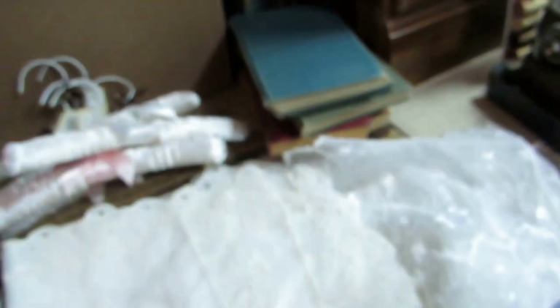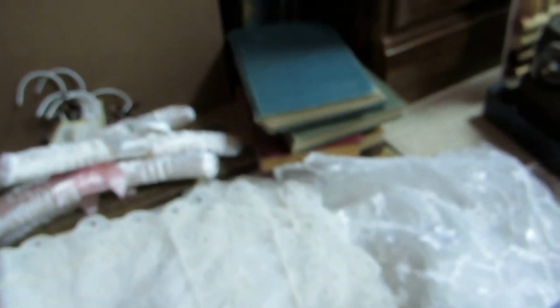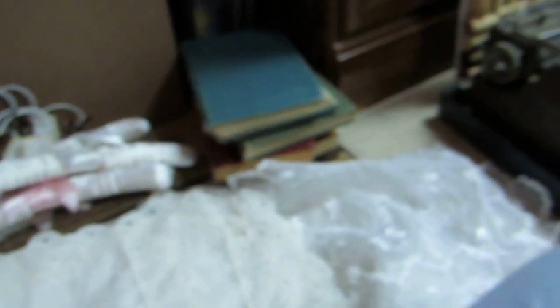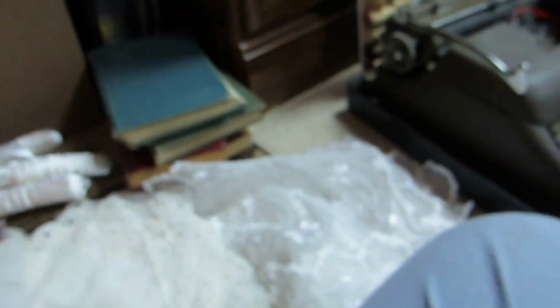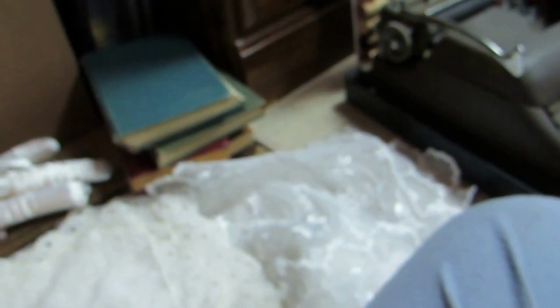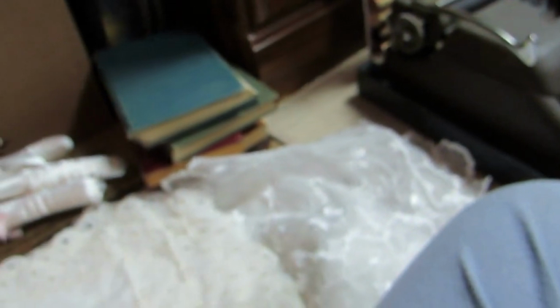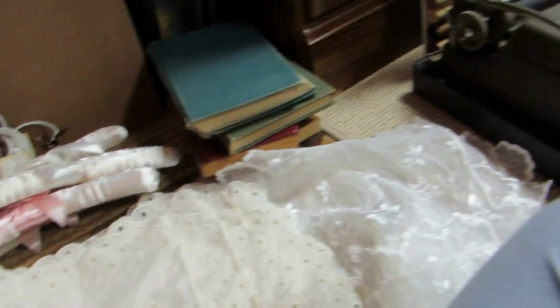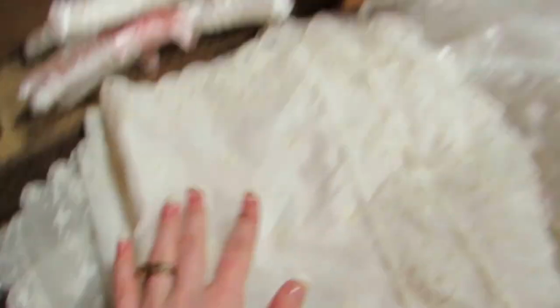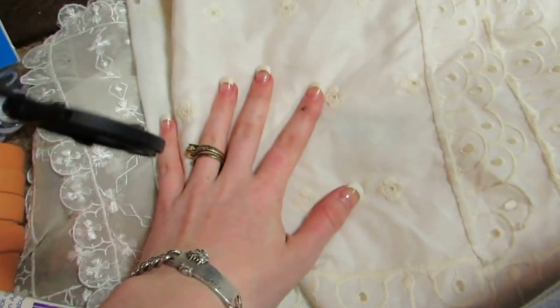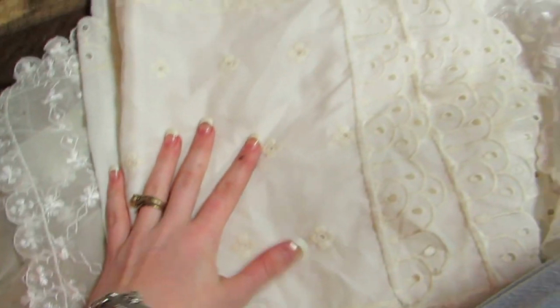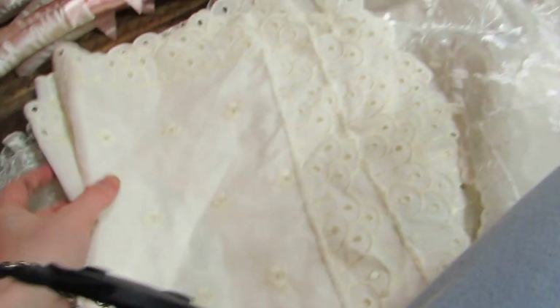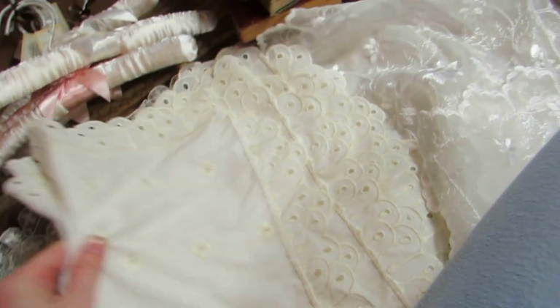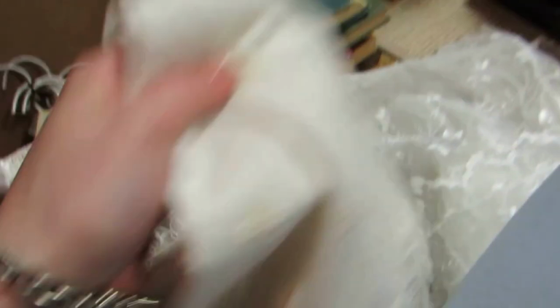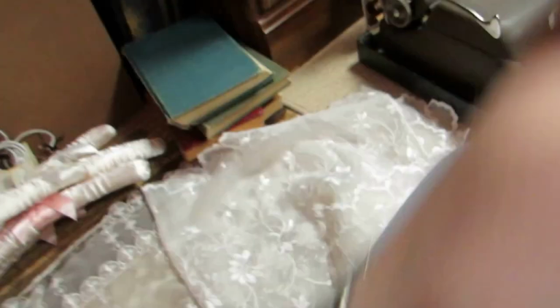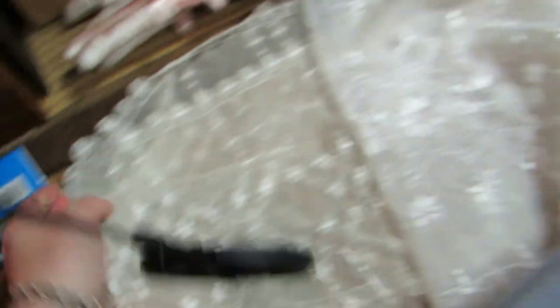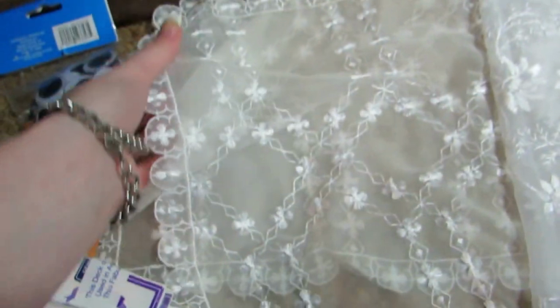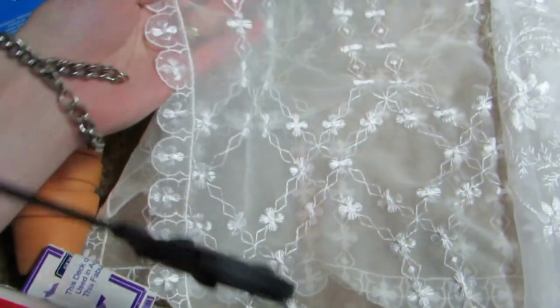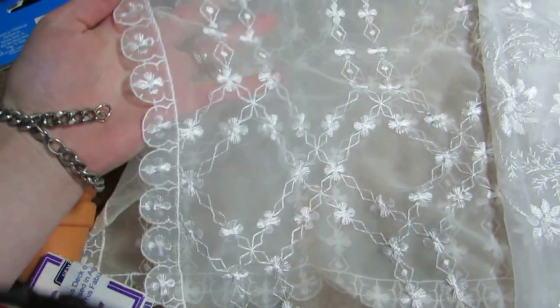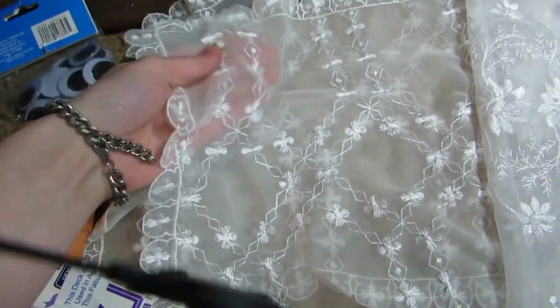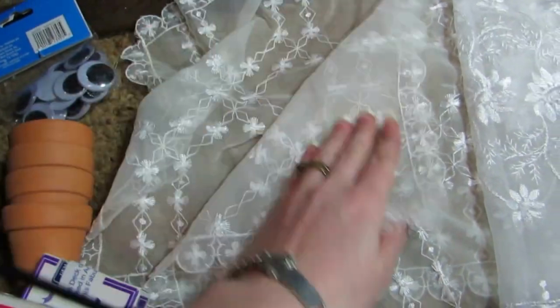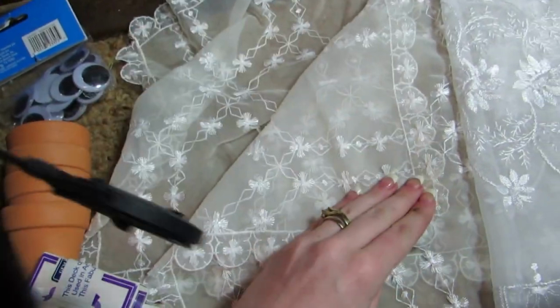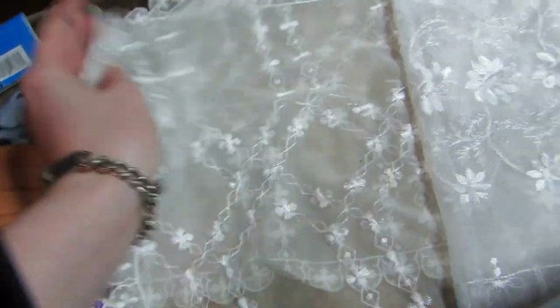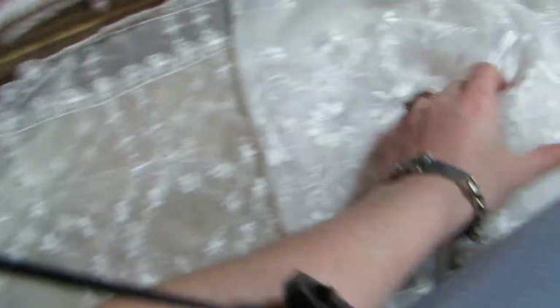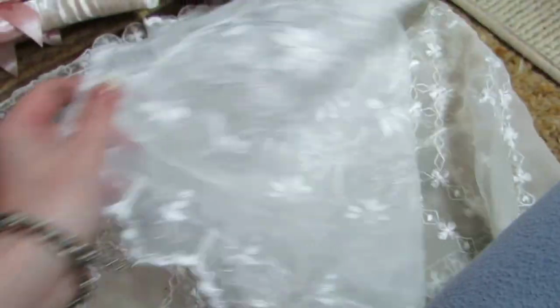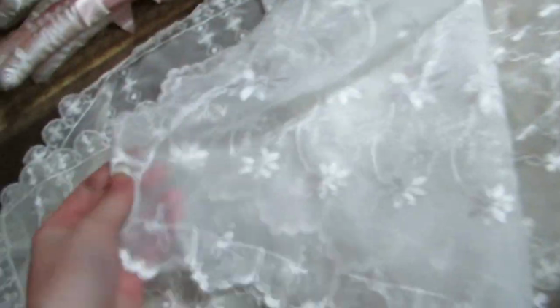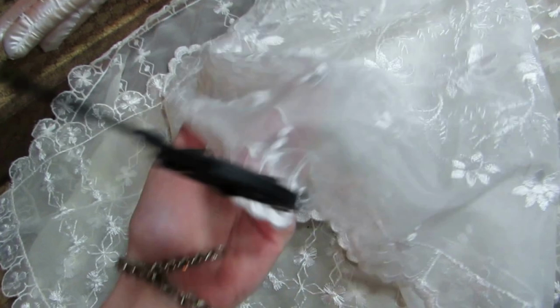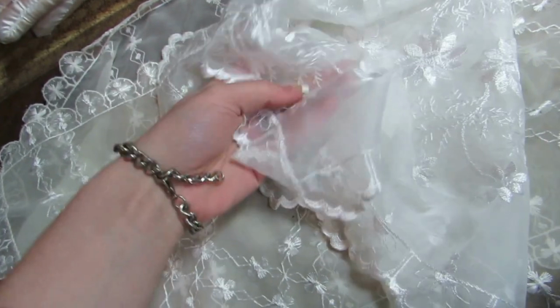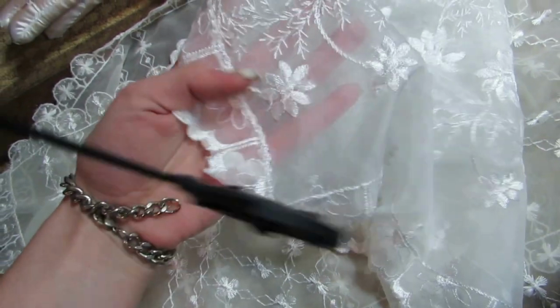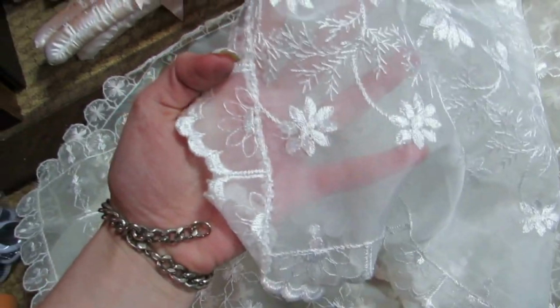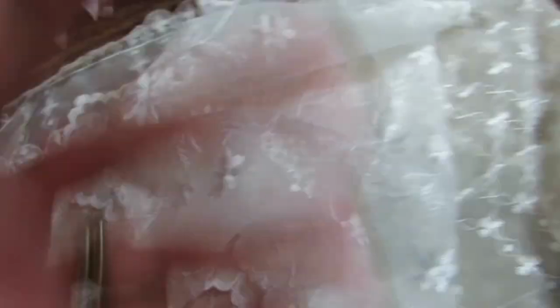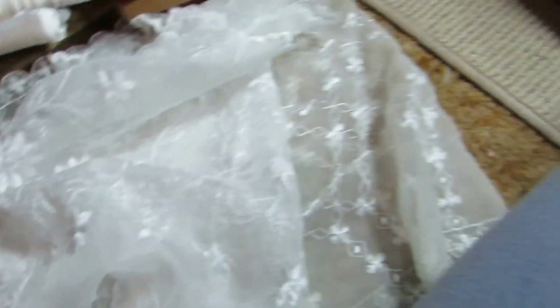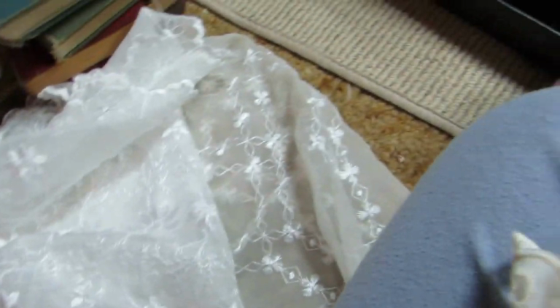These are some like table runners — I paid a dollar each and there's four of them. There's two of these, and then there's this one here — really pretty — and then this one. This is gorgeous.